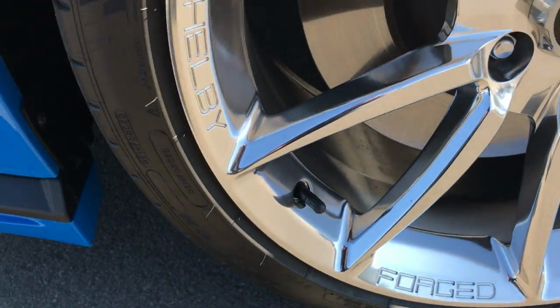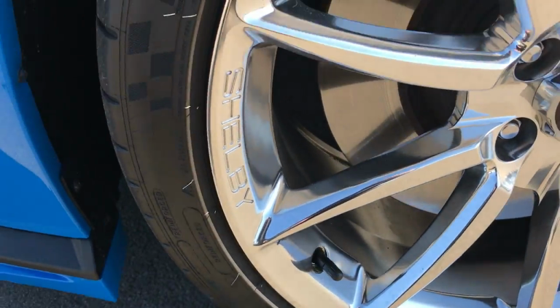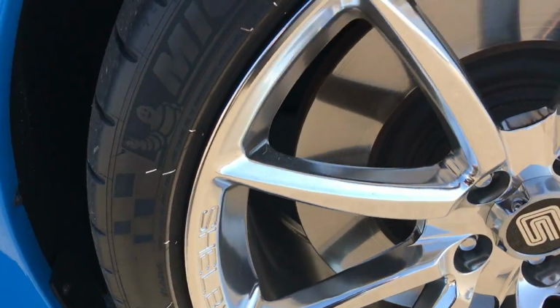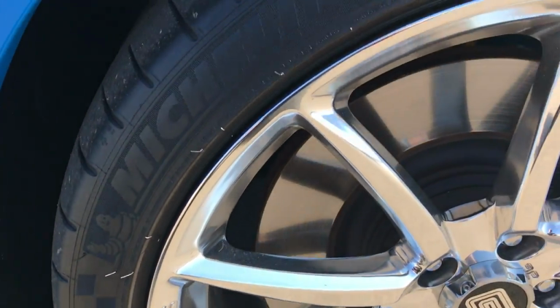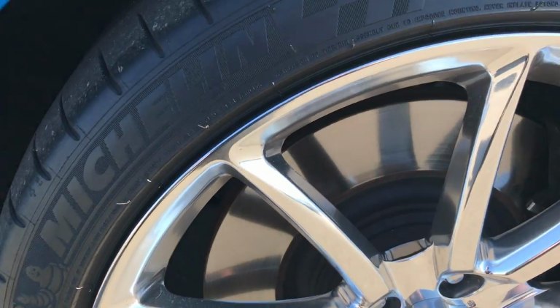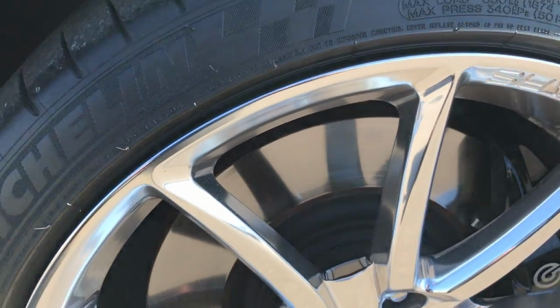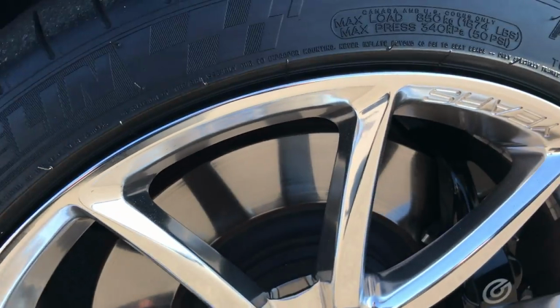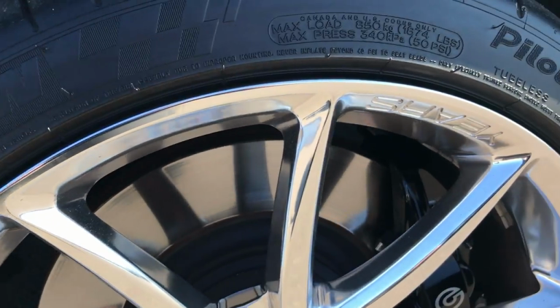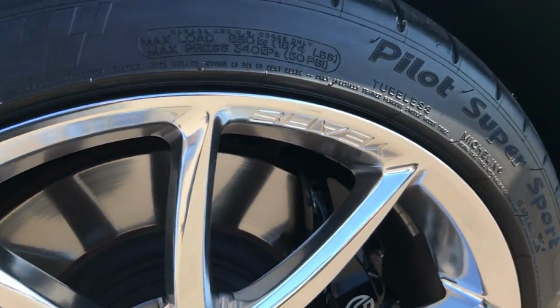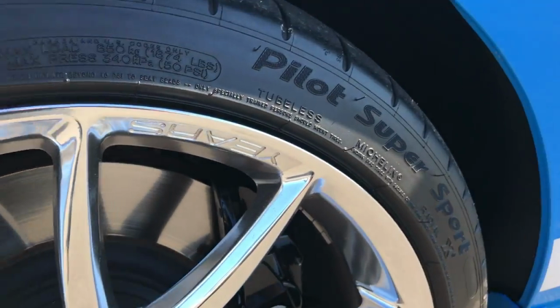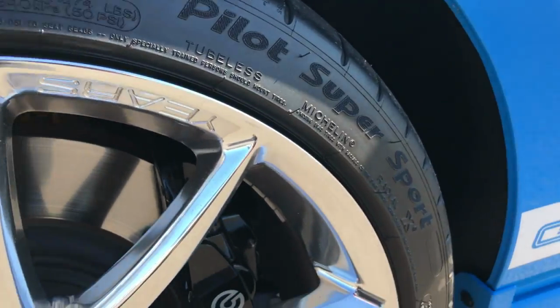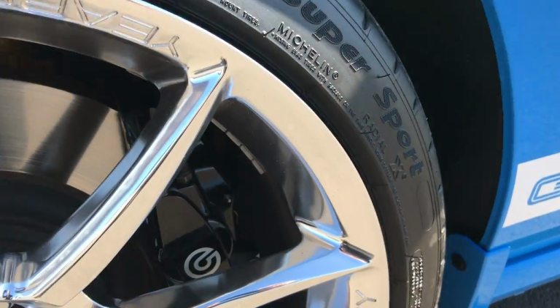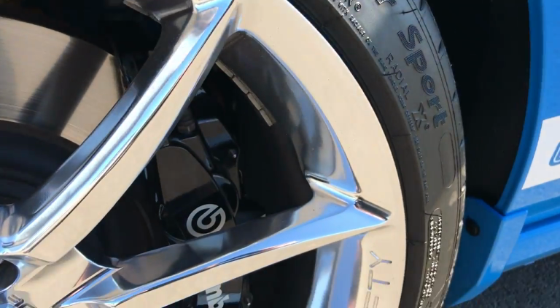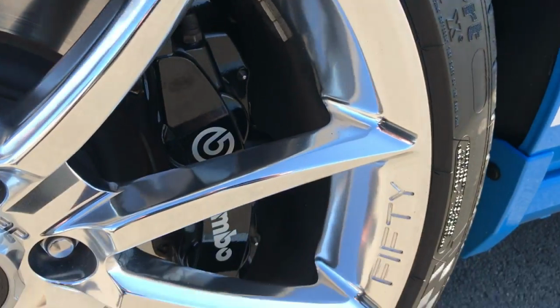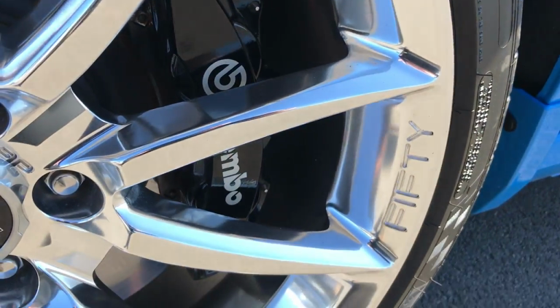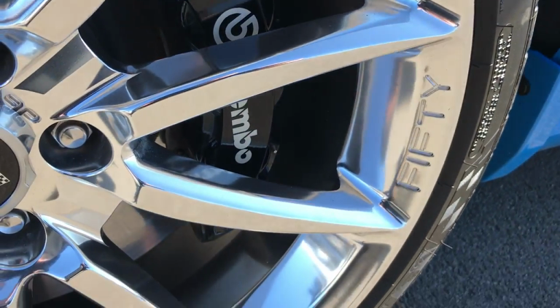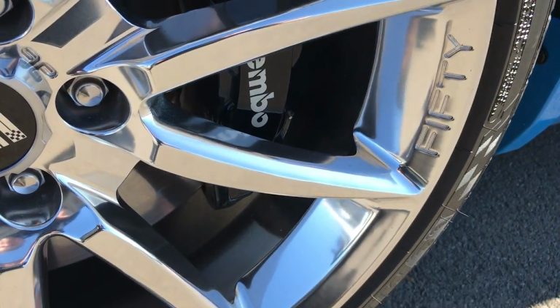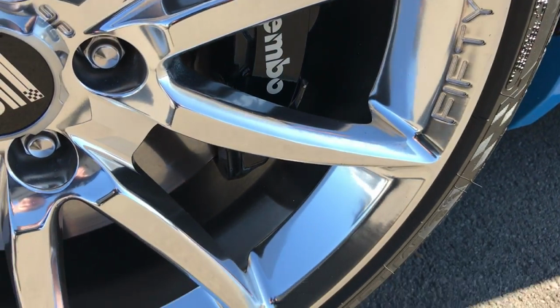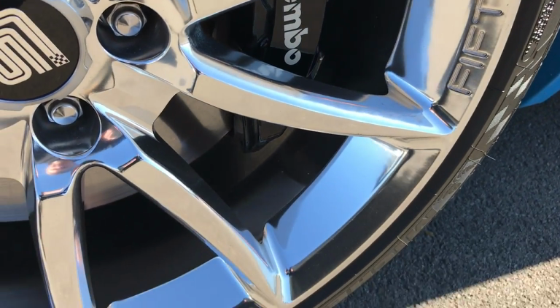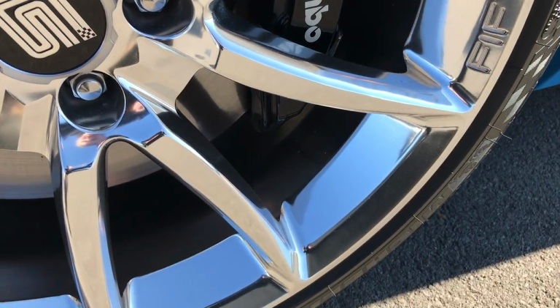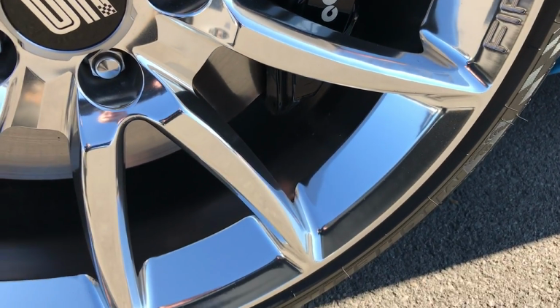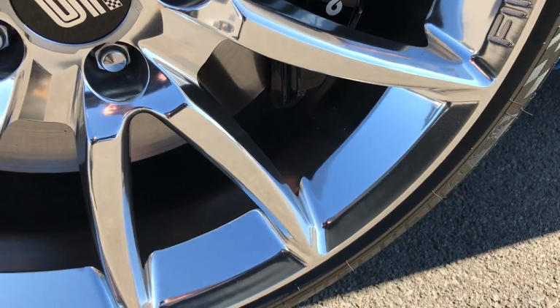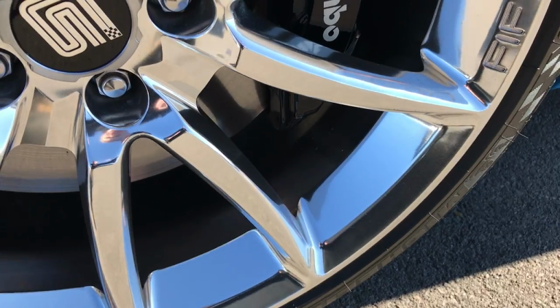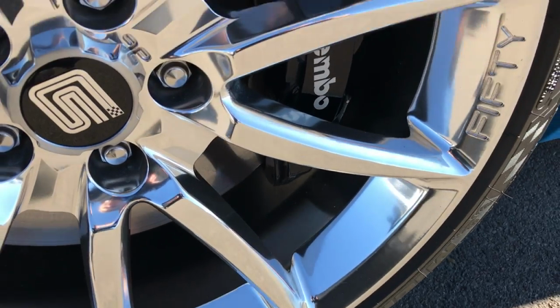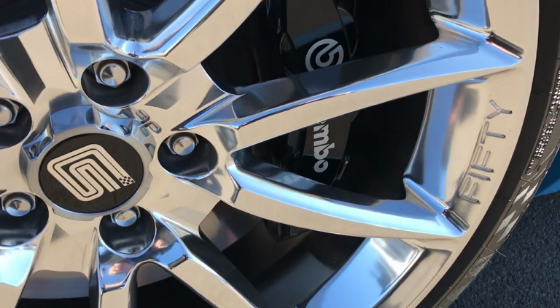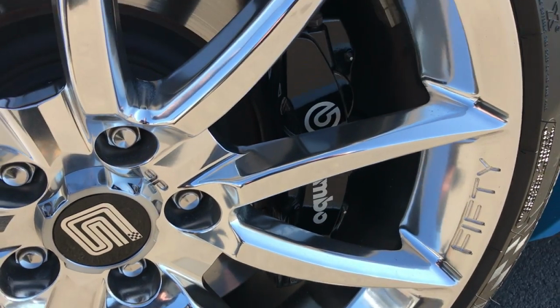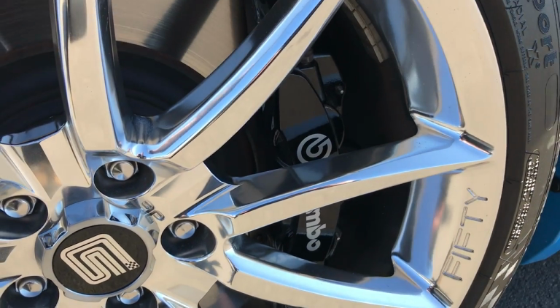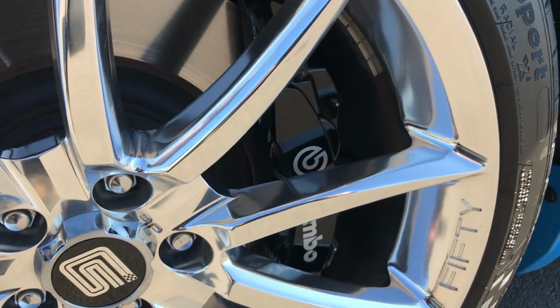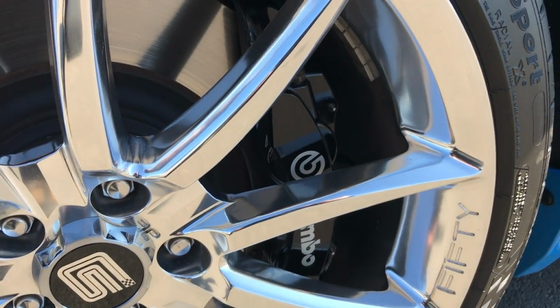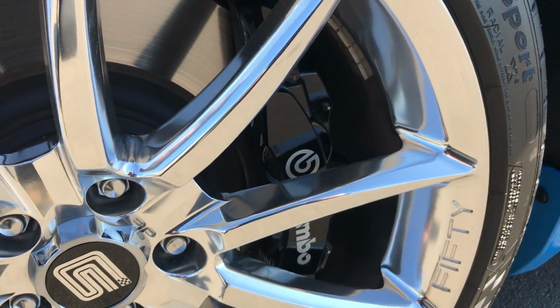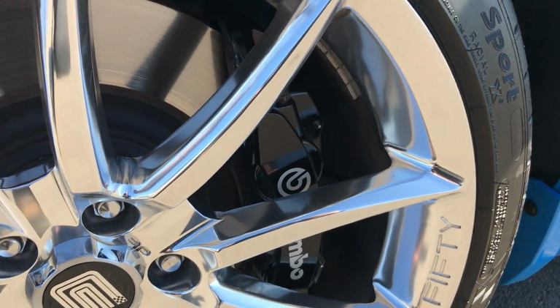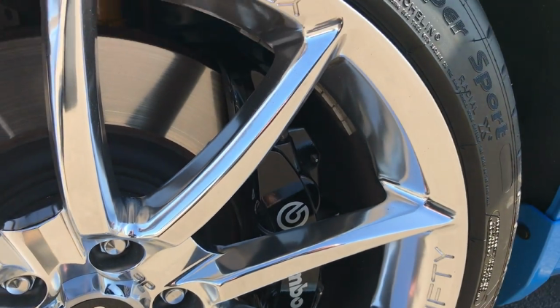It has the Shelby 50th anniversary forged aluminum rims that are in excellent shape, as well as the Brembo brakes in front.